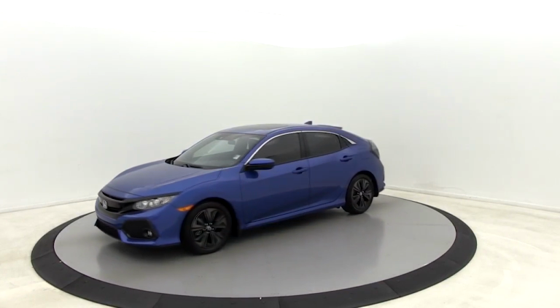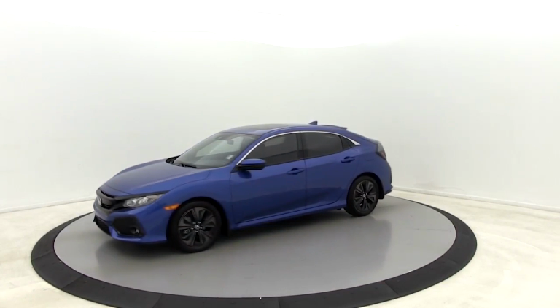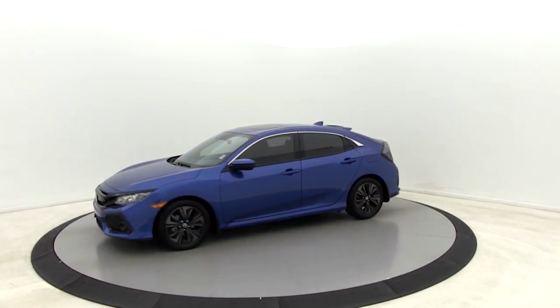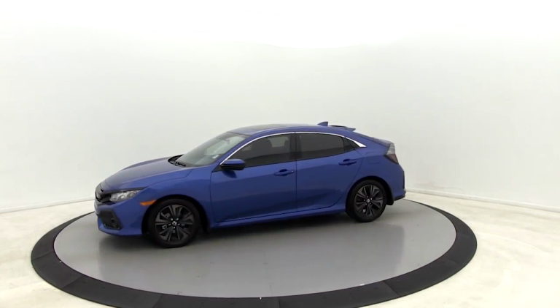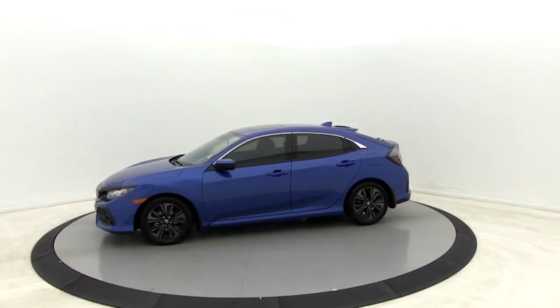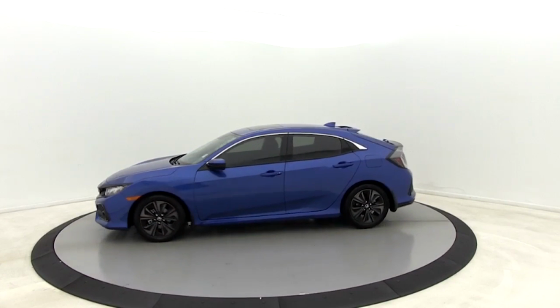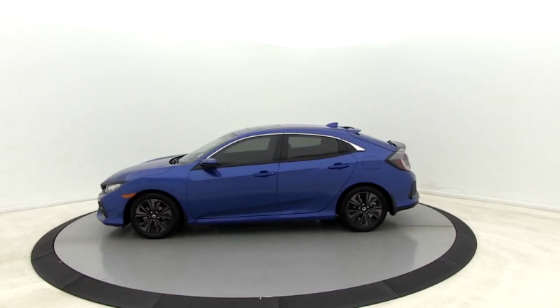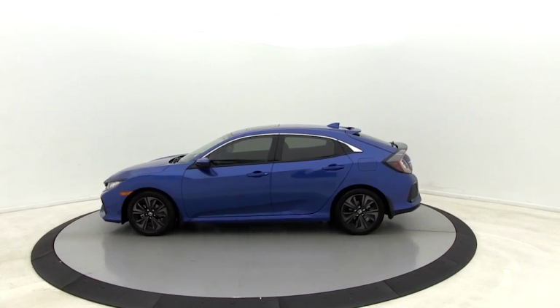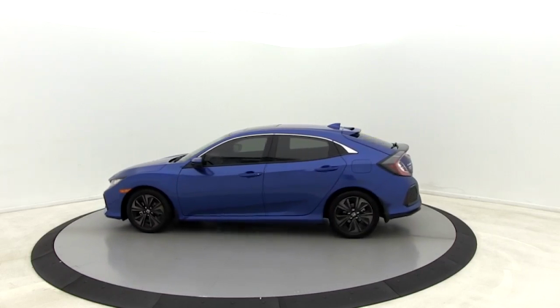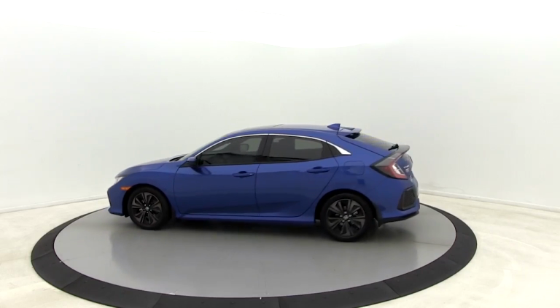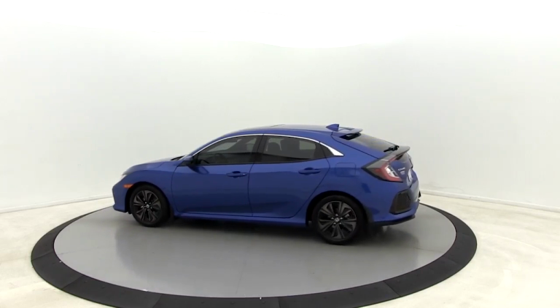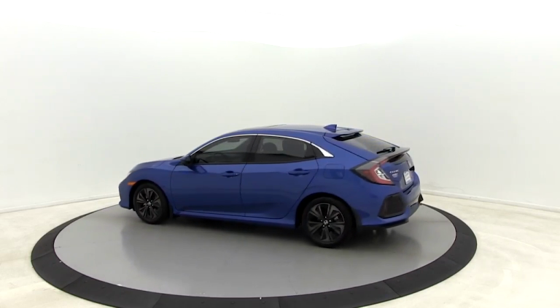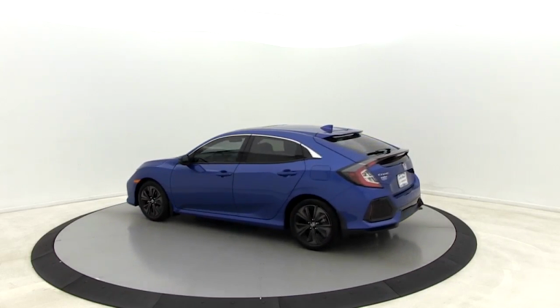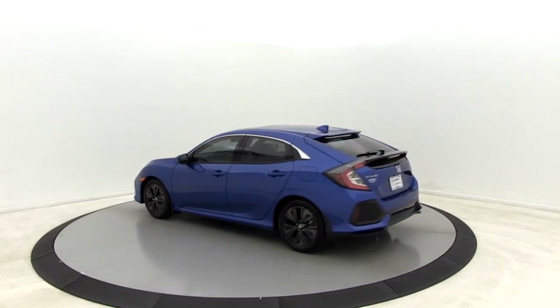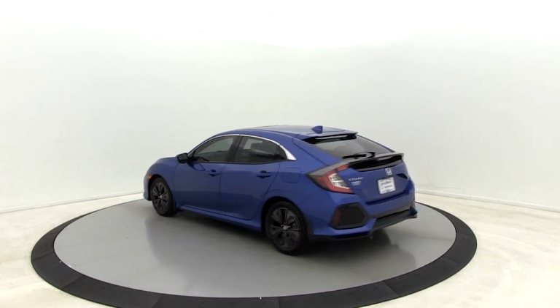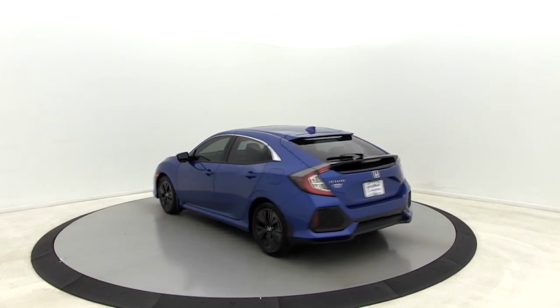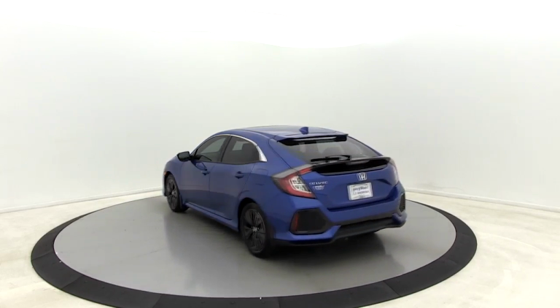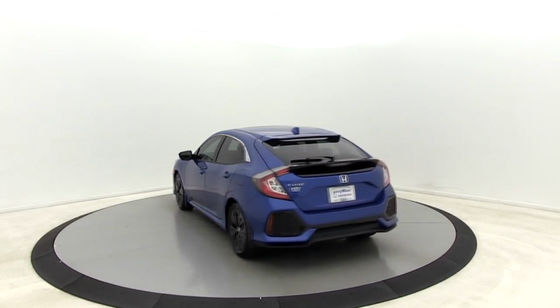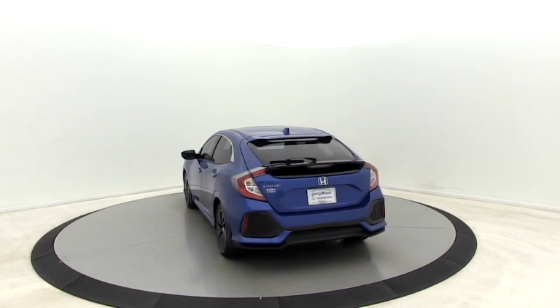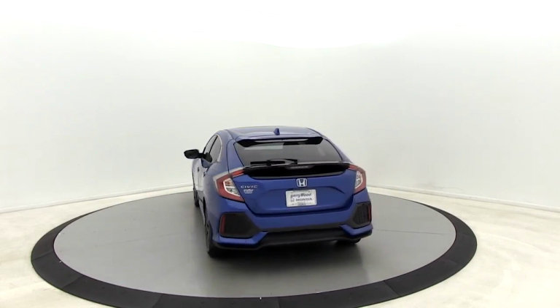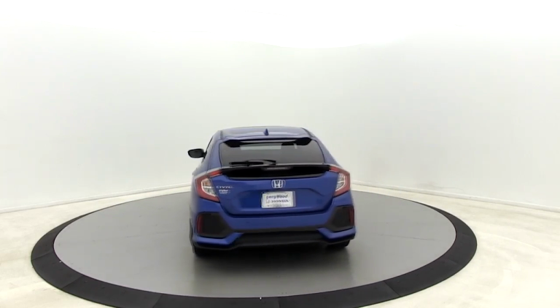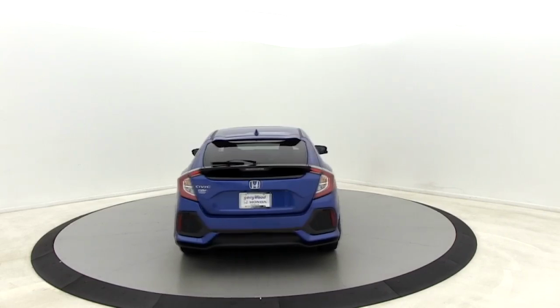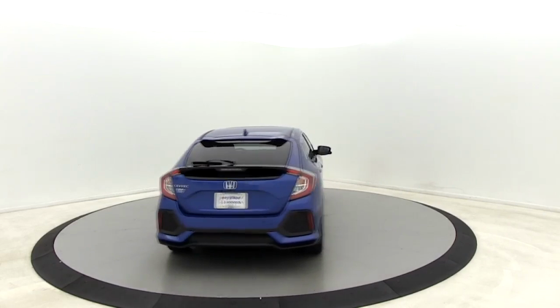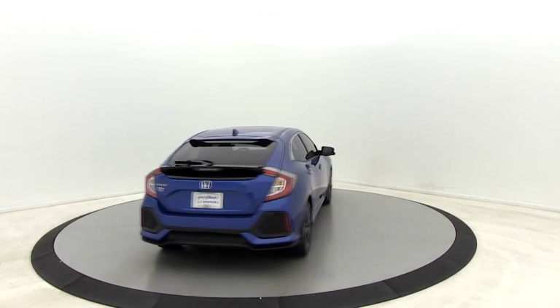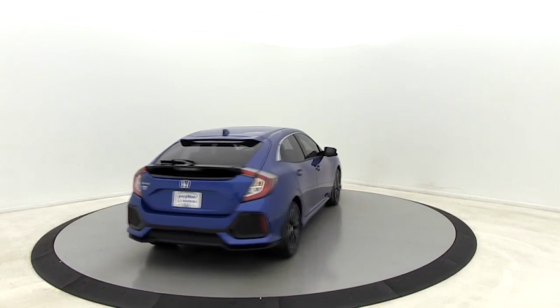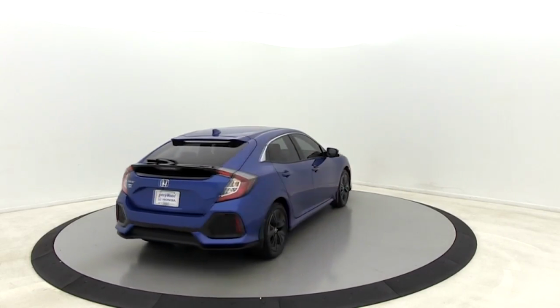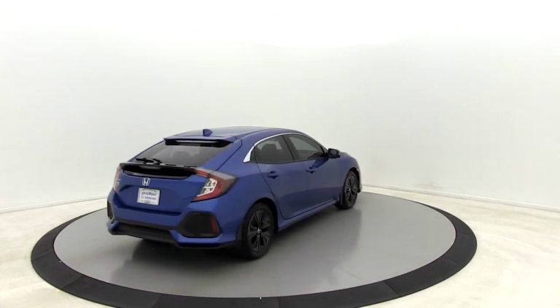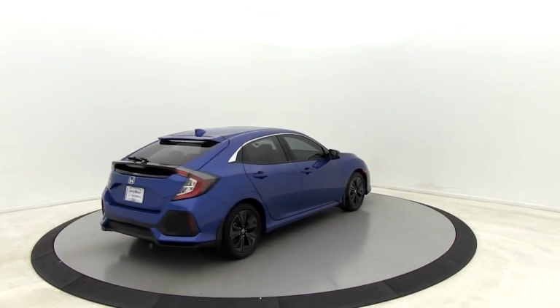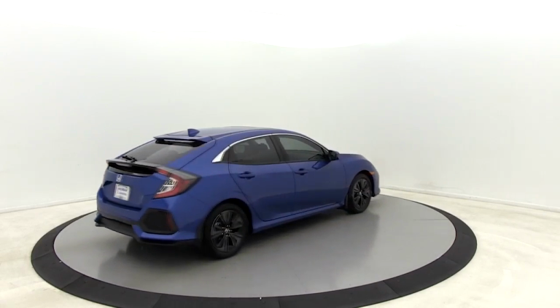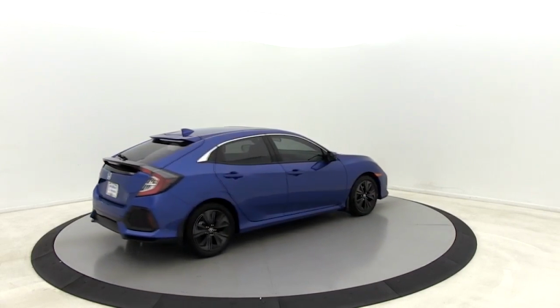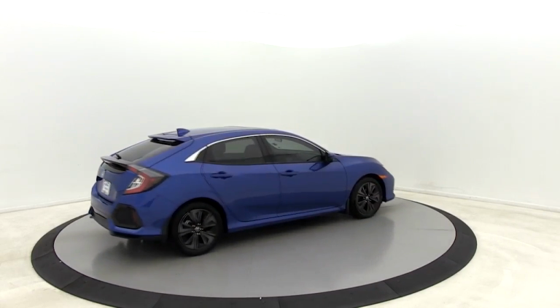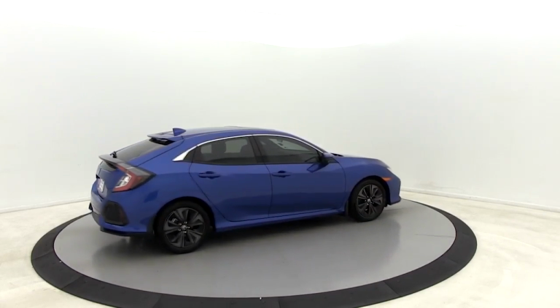Here are some of this vehicle's great options: traction control, dual airbags, alloy wheels, power steering, four-wheel disc brakes, eight speakers, and electronic stability control.